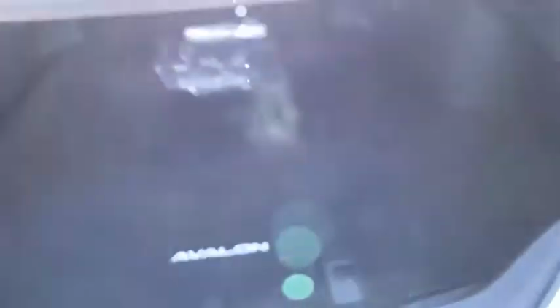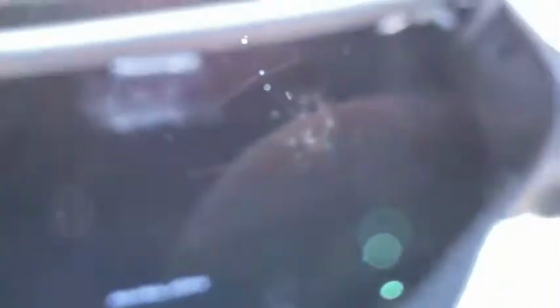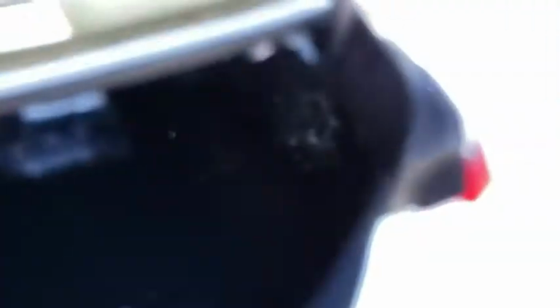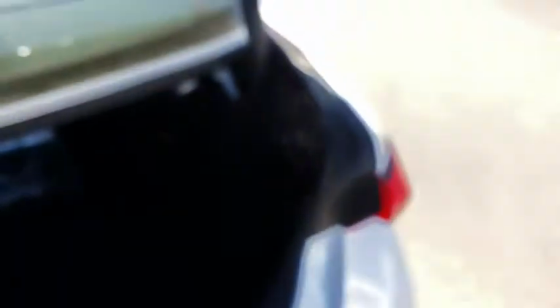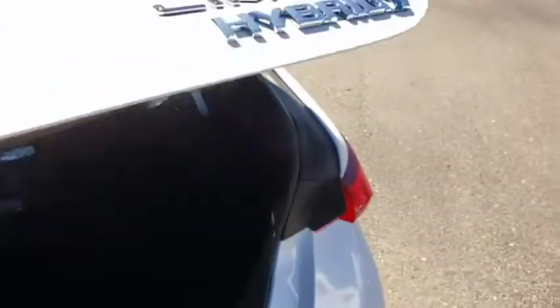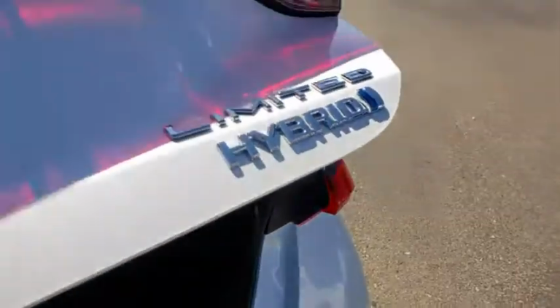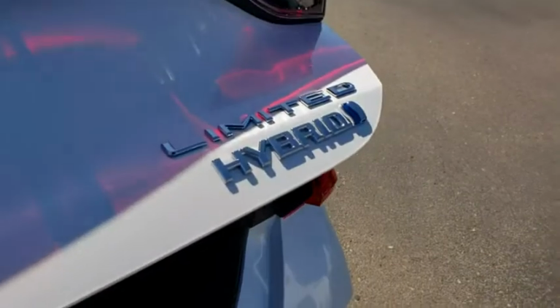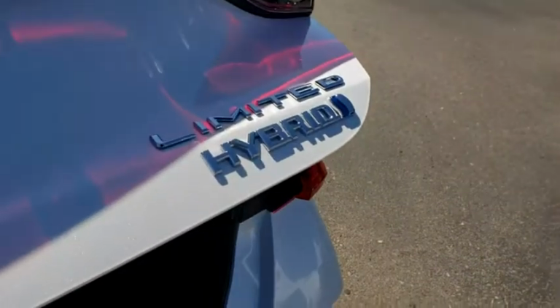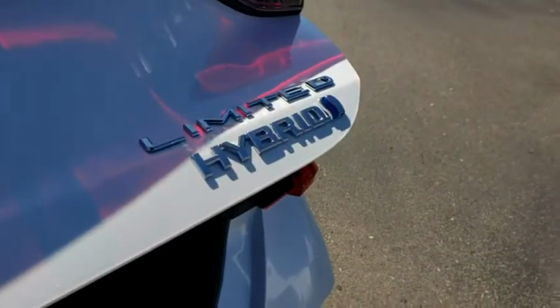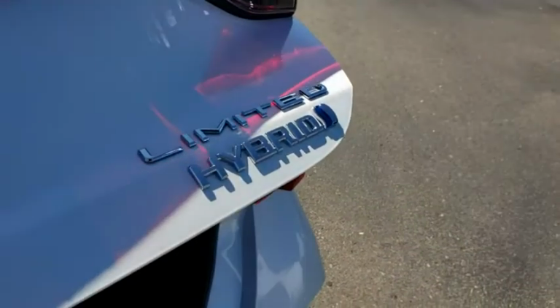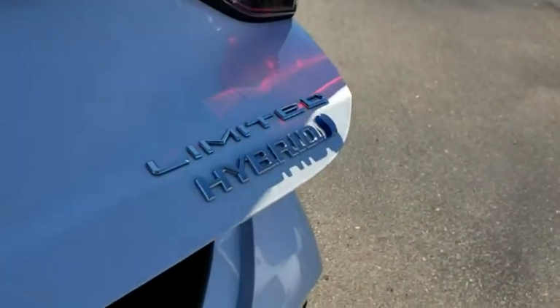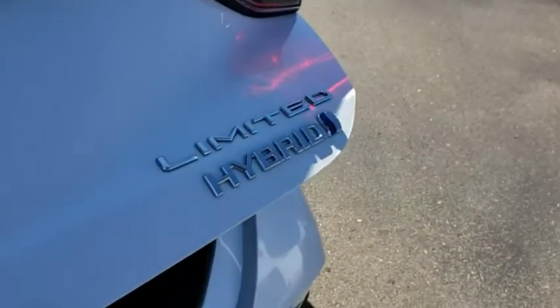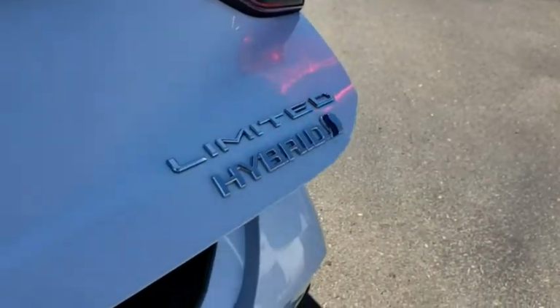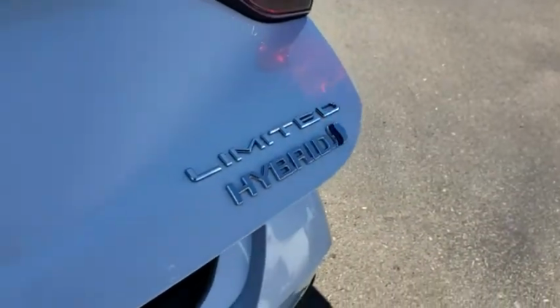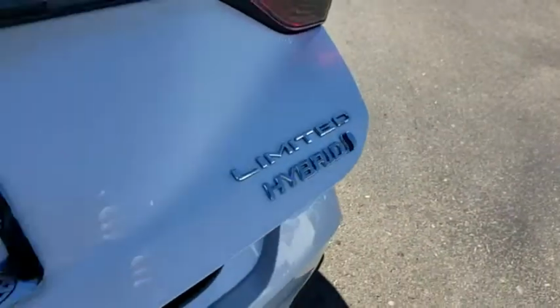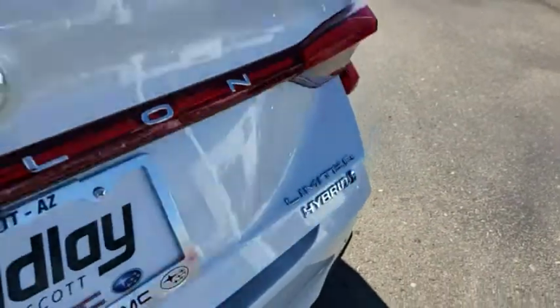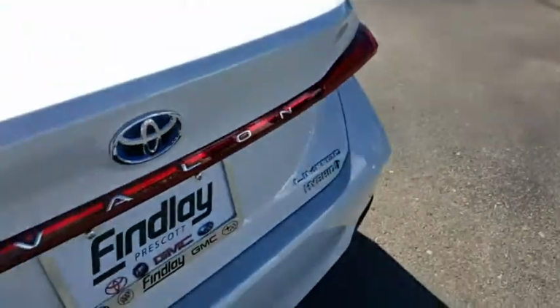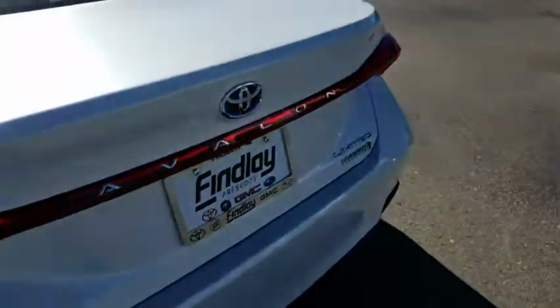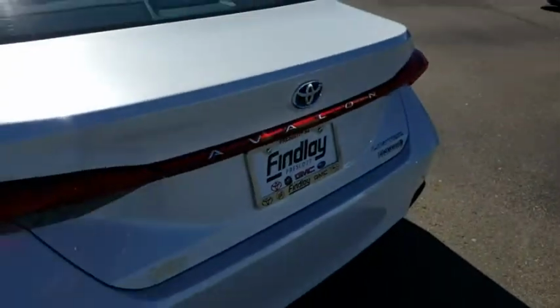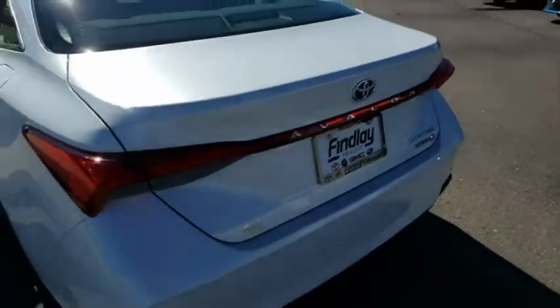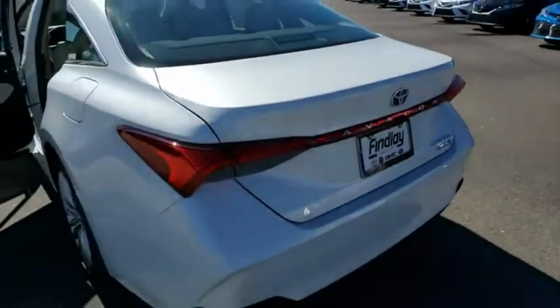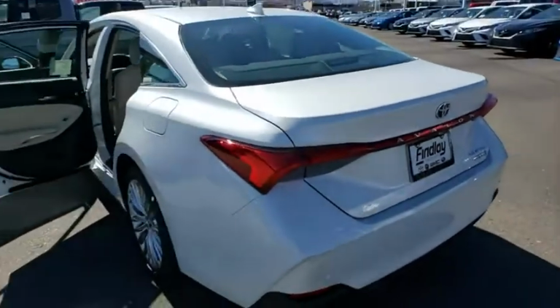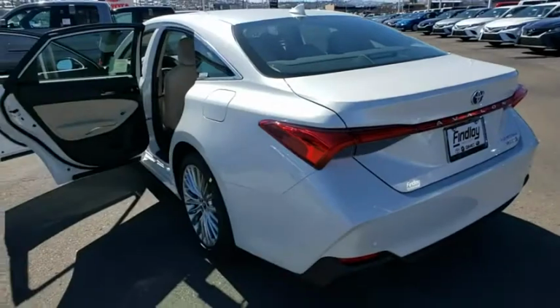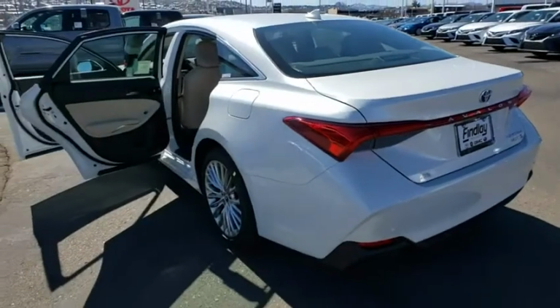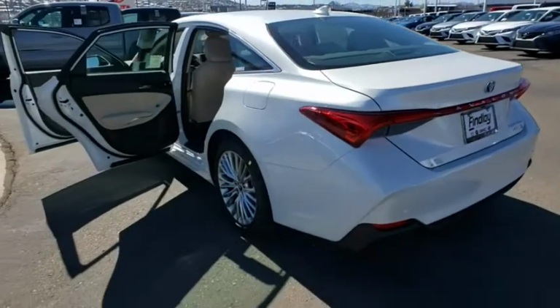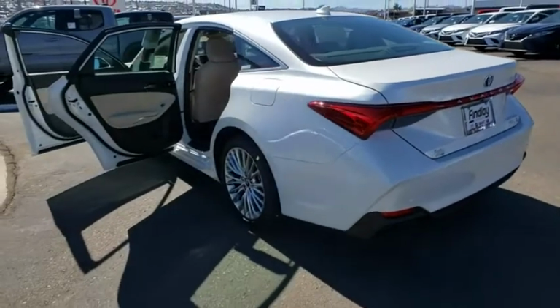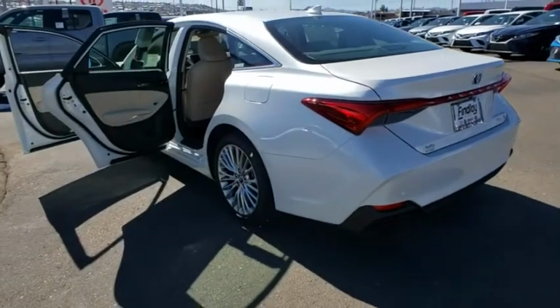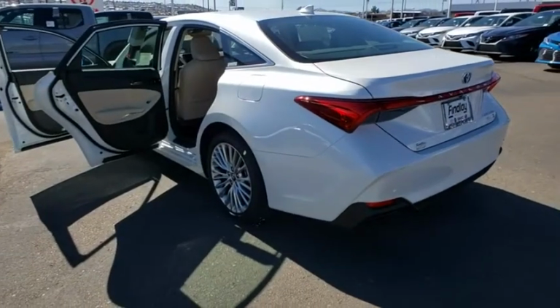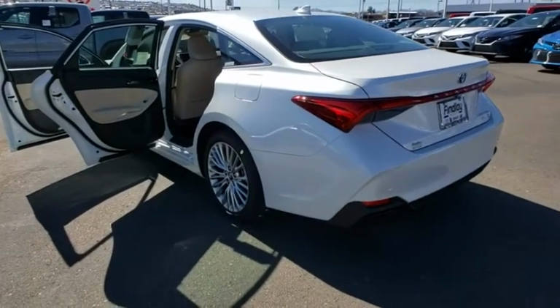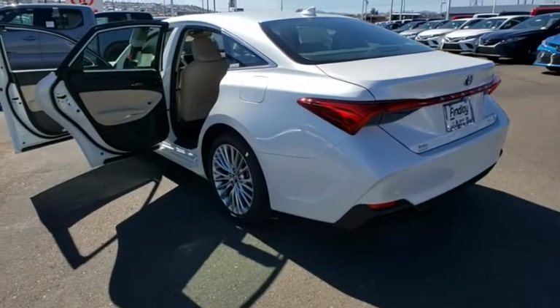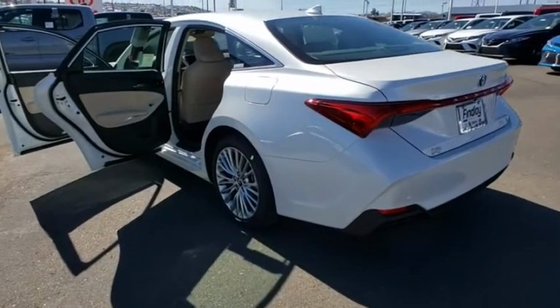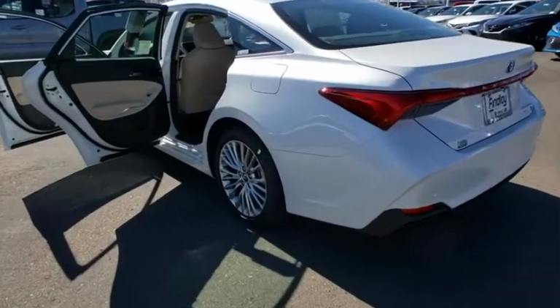Rear window defroster, heated steering wheel, security system, heated front seats, trip computer, overhead console, brake assist, chrome wheels, power moonroof.